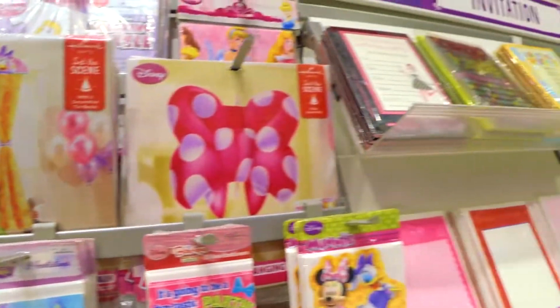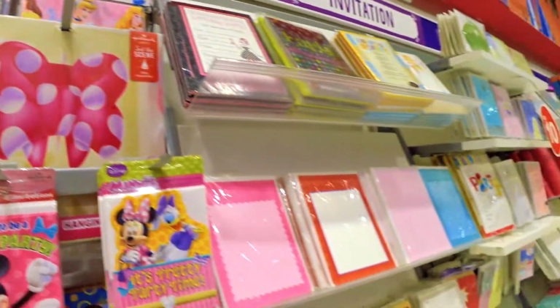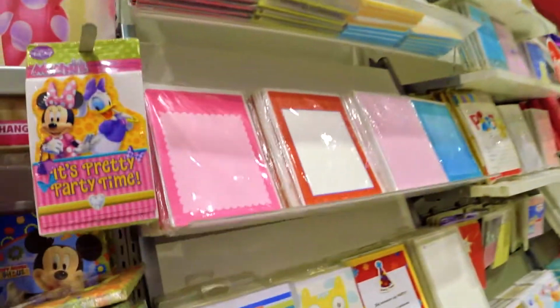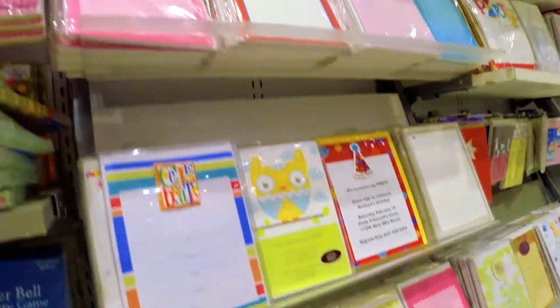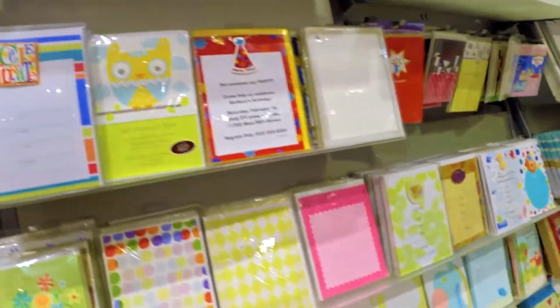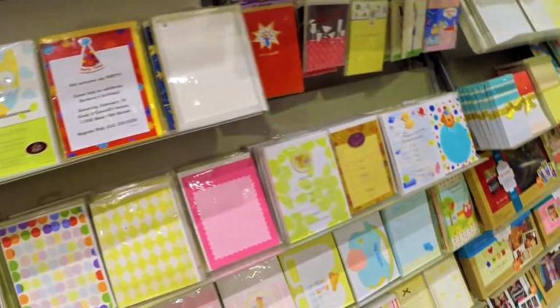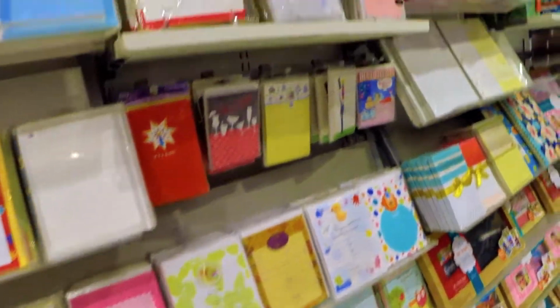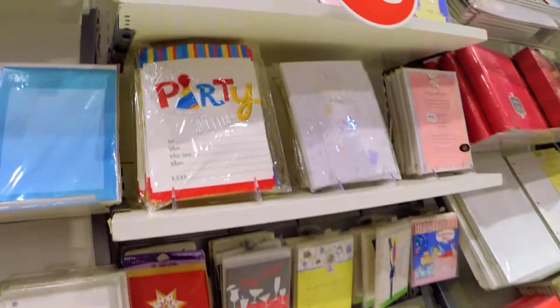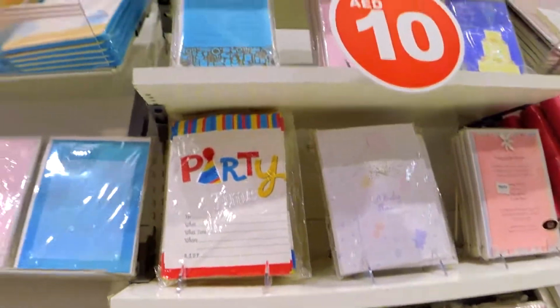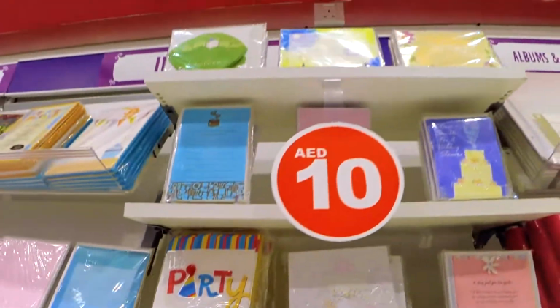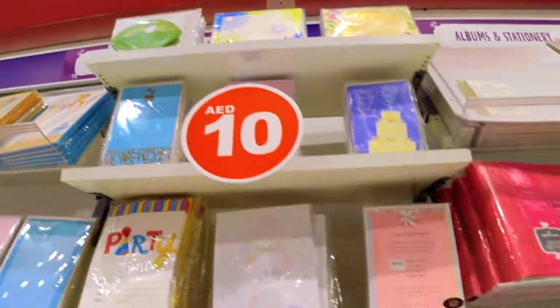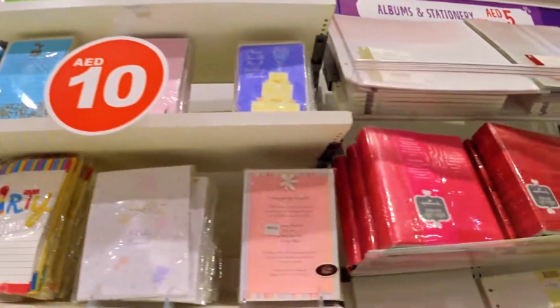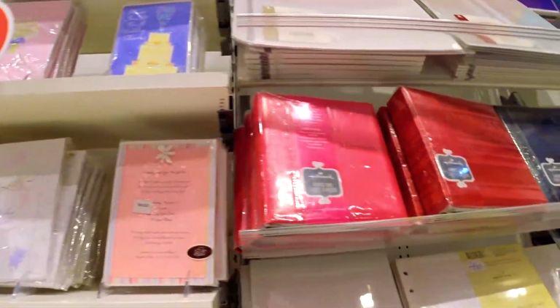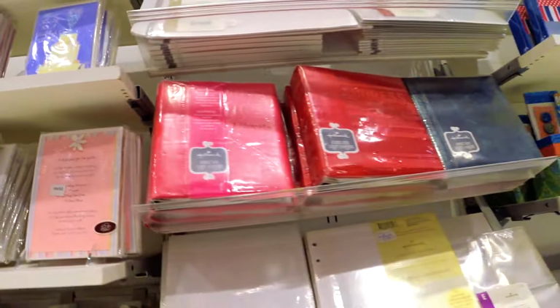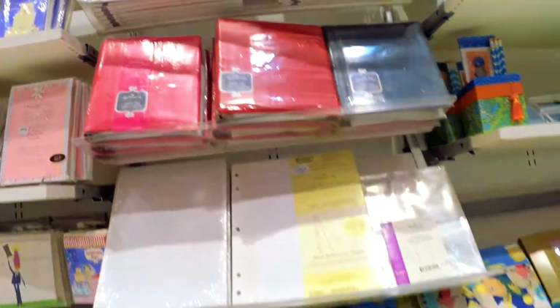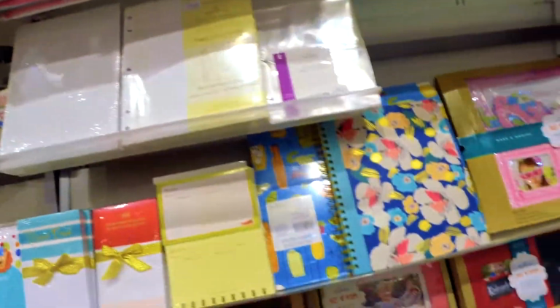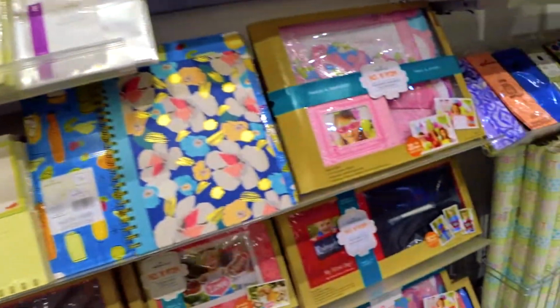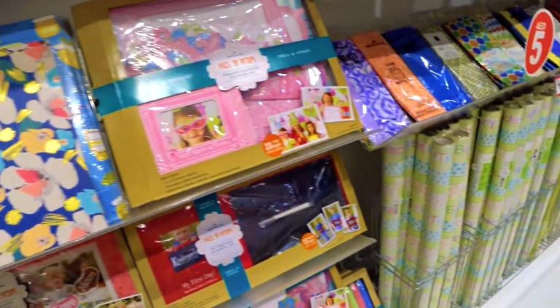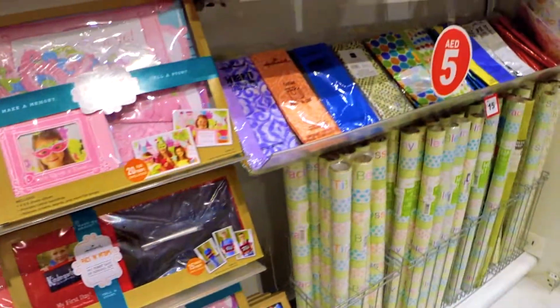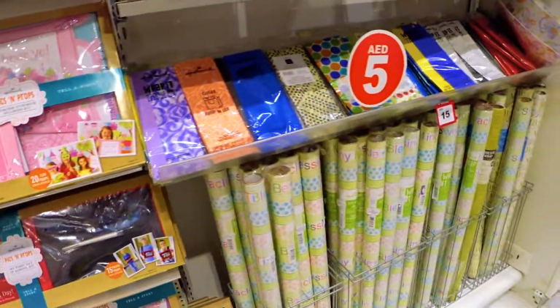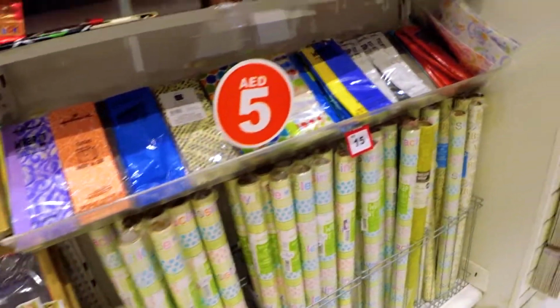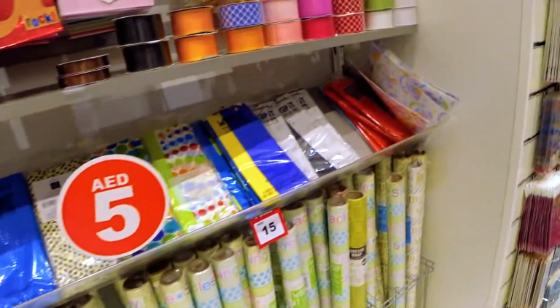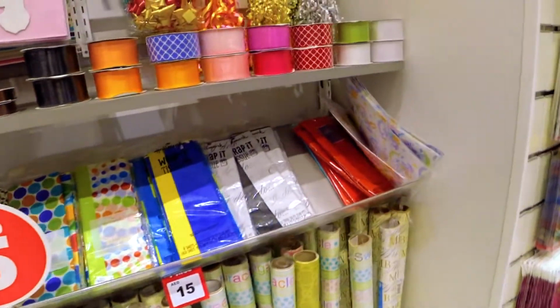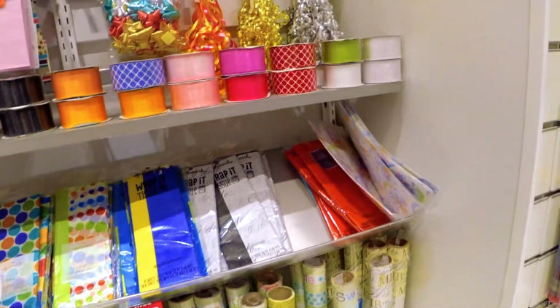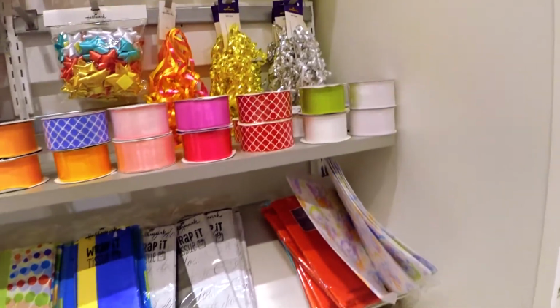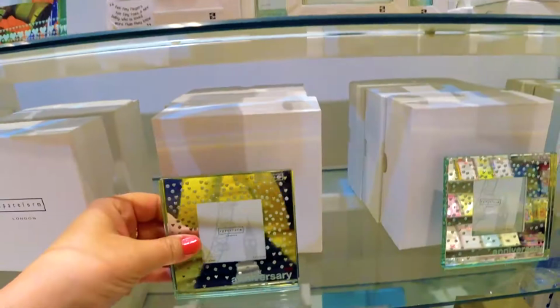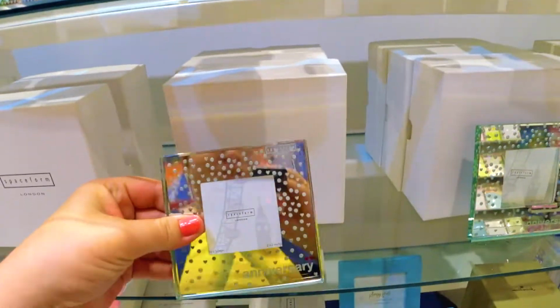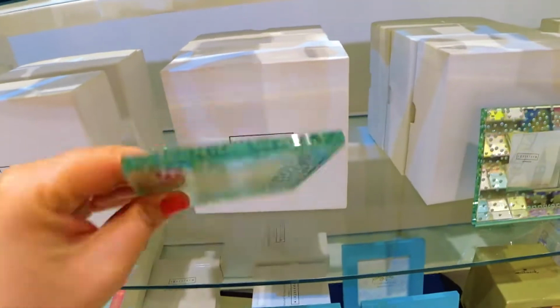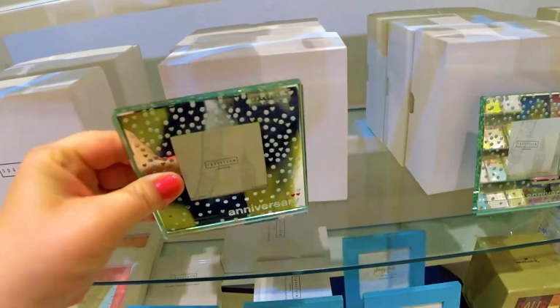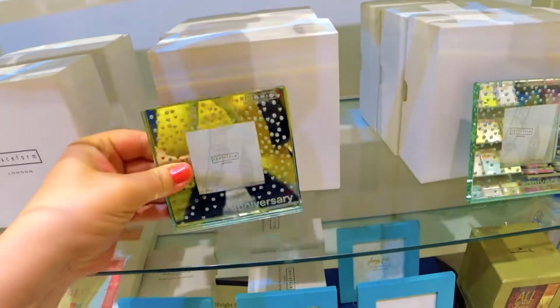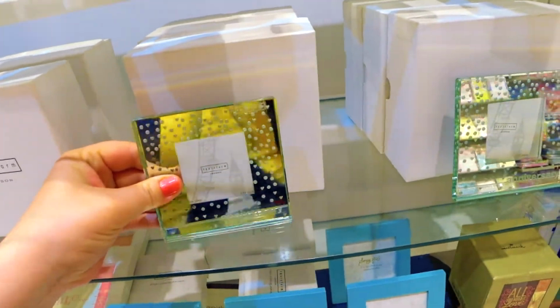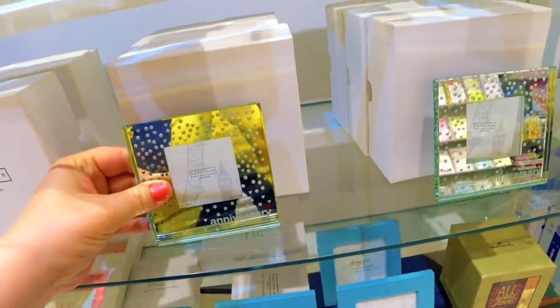Congratulatory 3D cards, photo albums, and wrapping paper for gifts. Here are some photo frames as well.